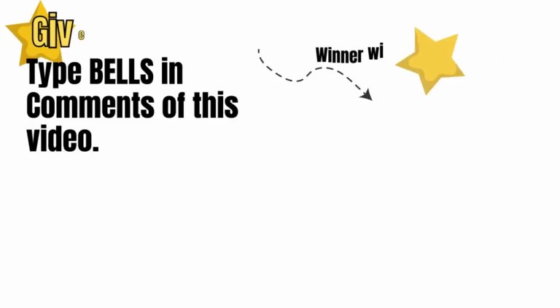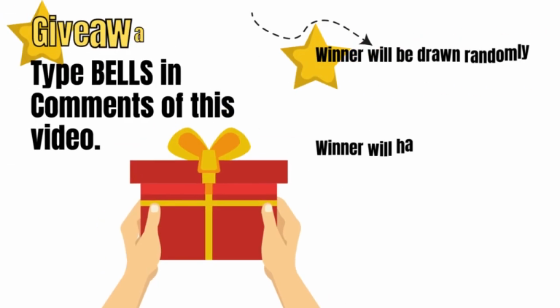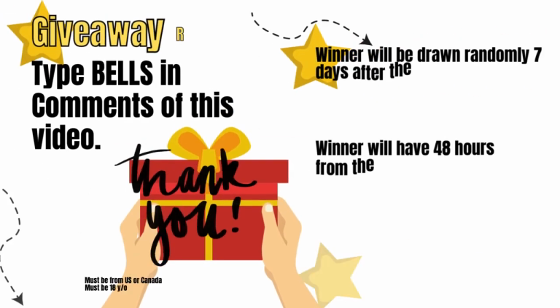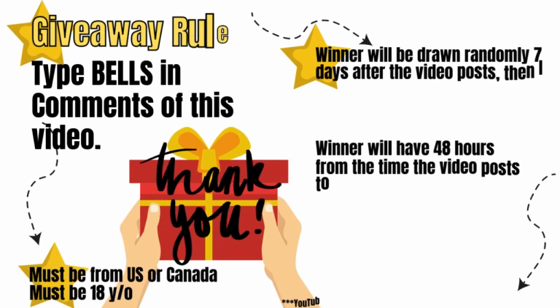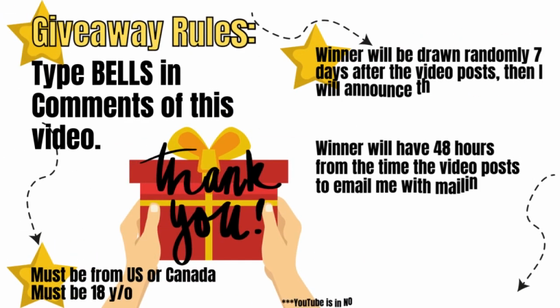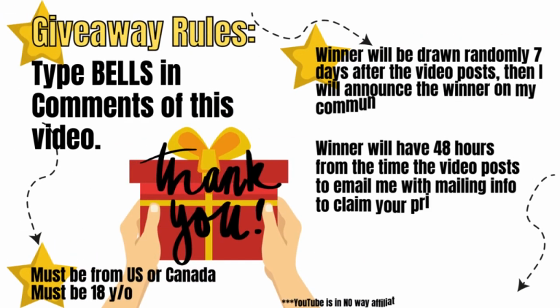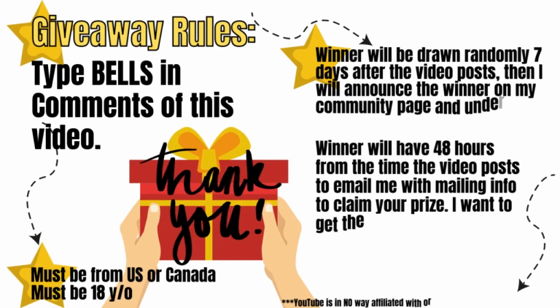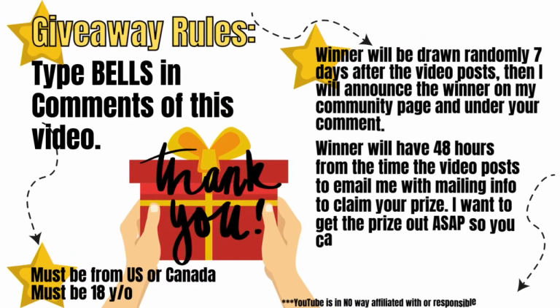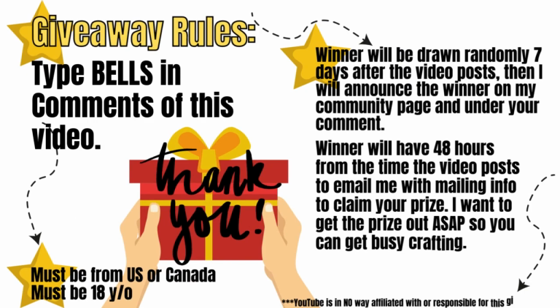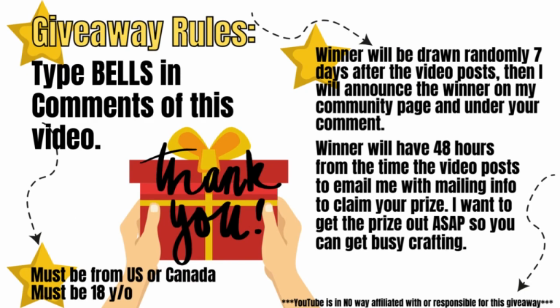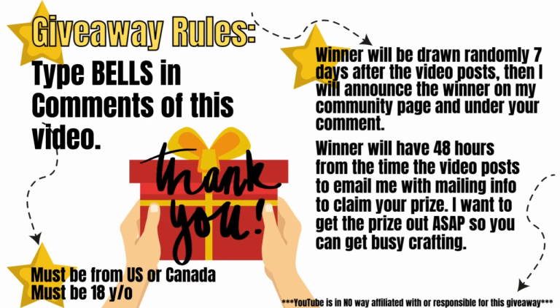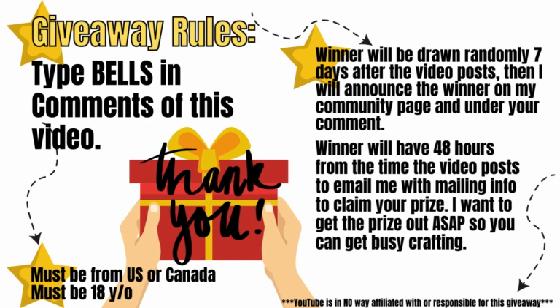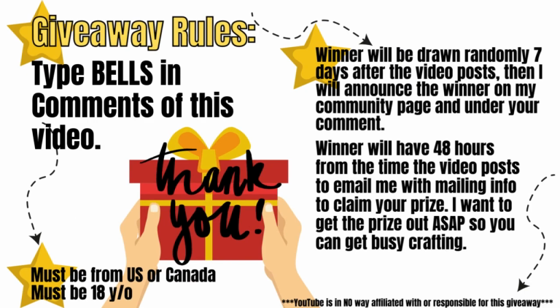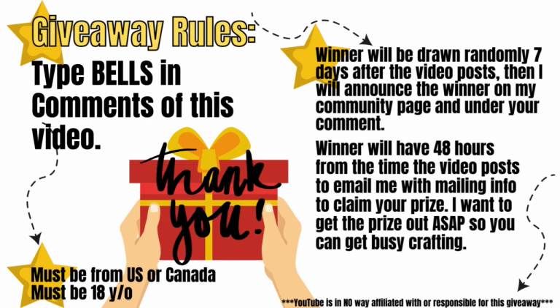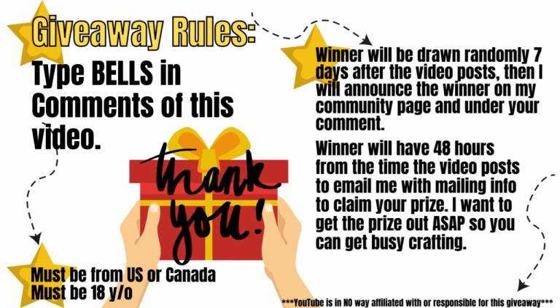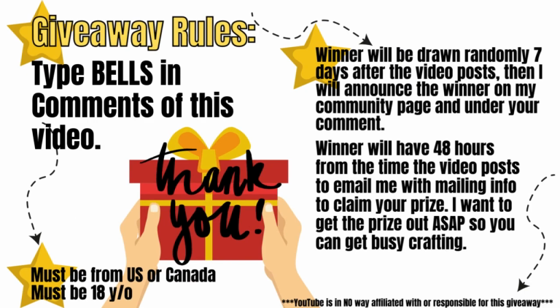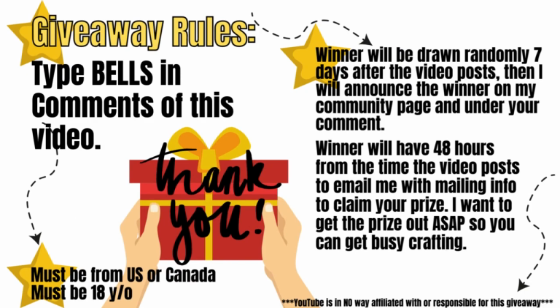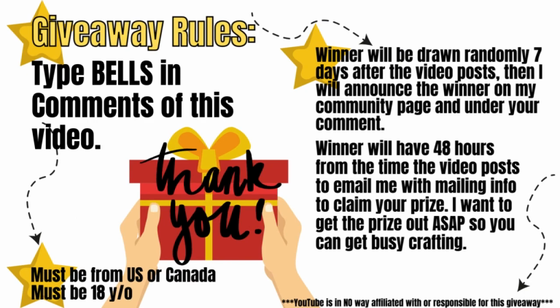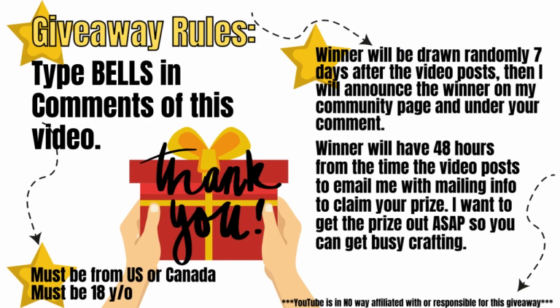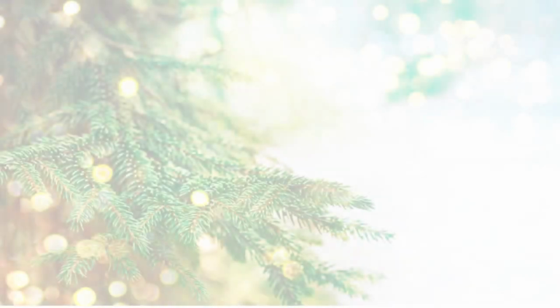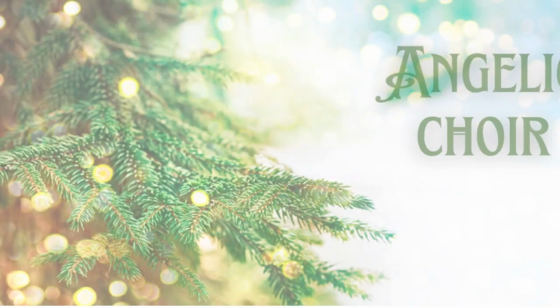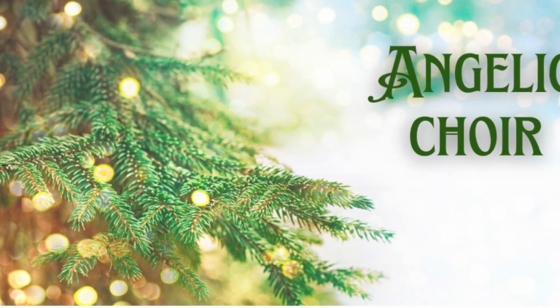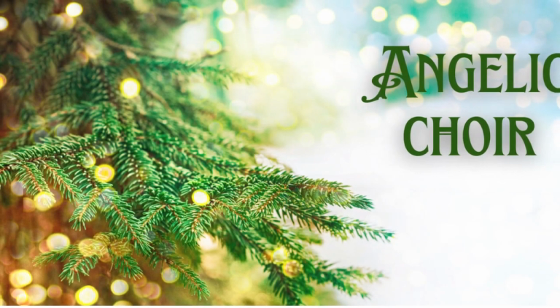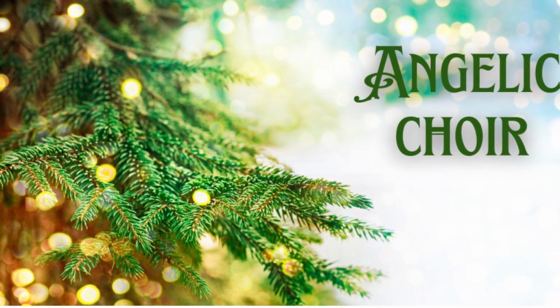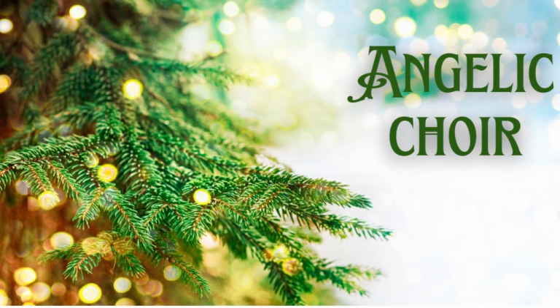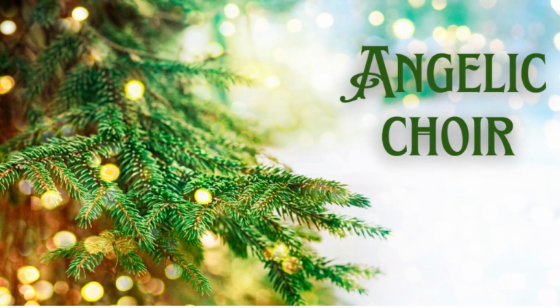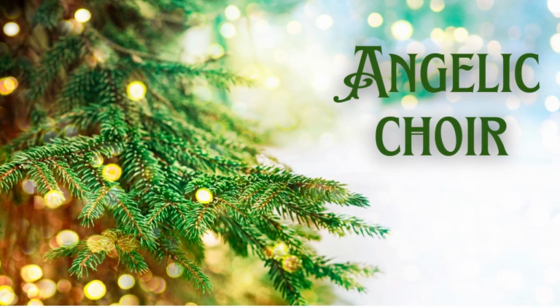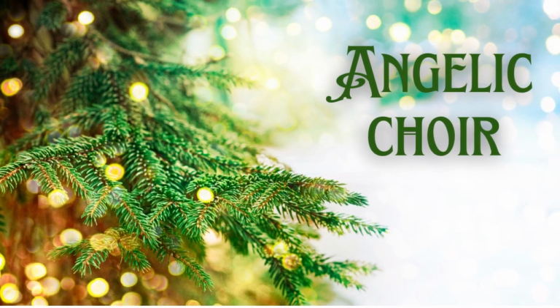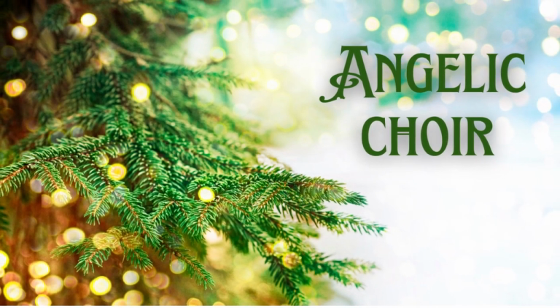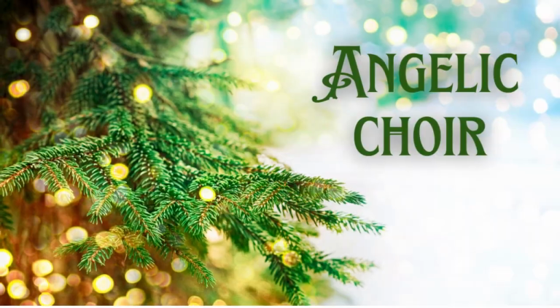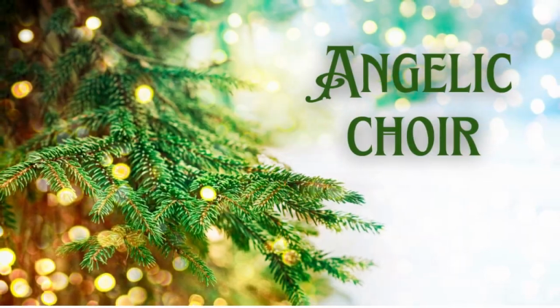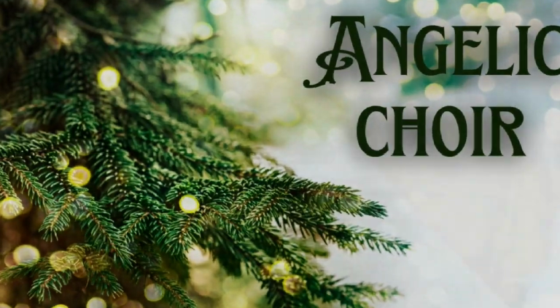Pause this, take a screenshot, read the rules, do what you gotta do, and good luck! Next is our Angelic Choir.